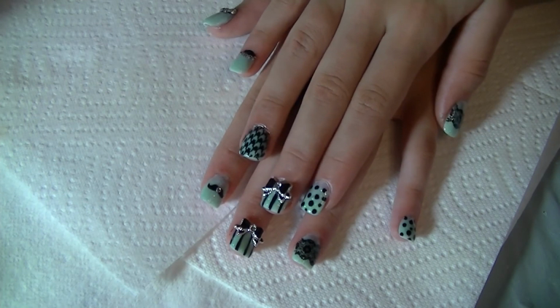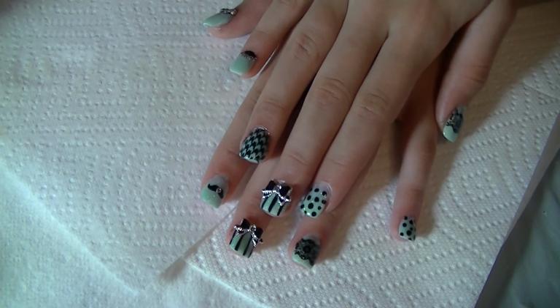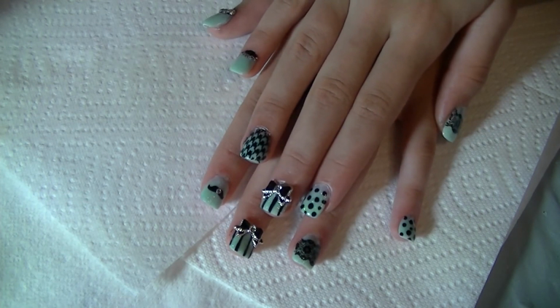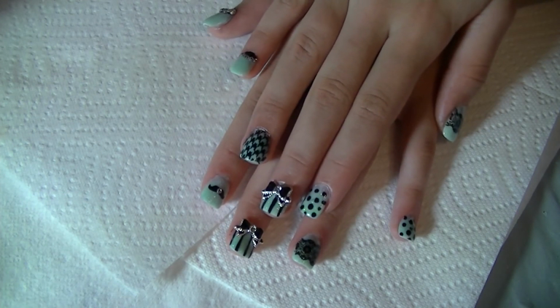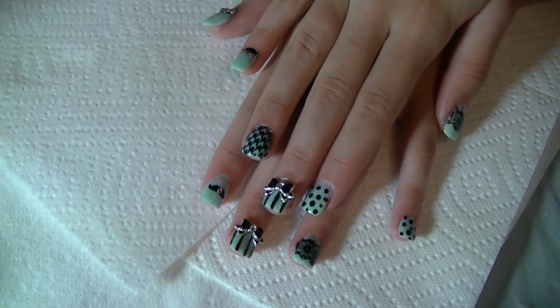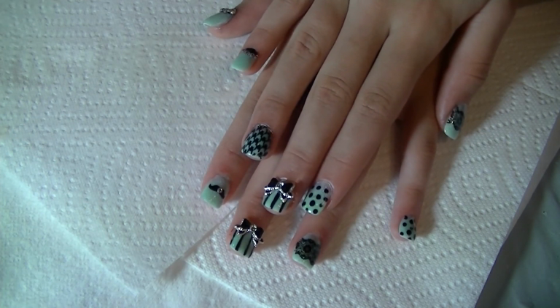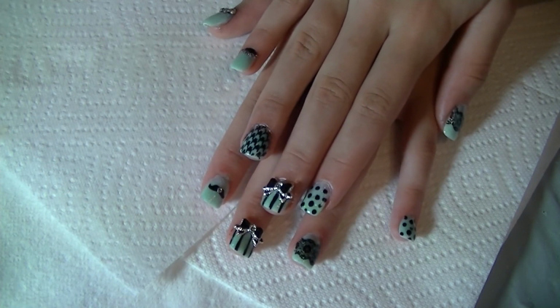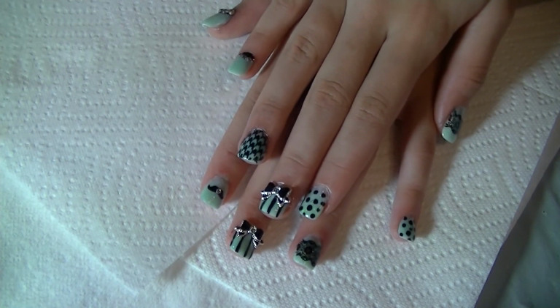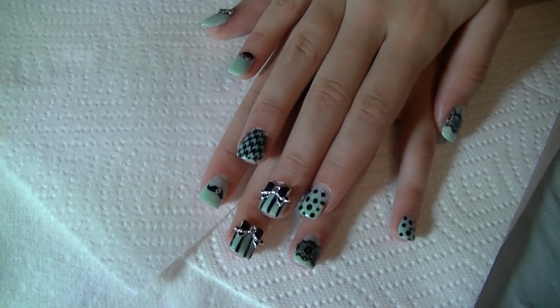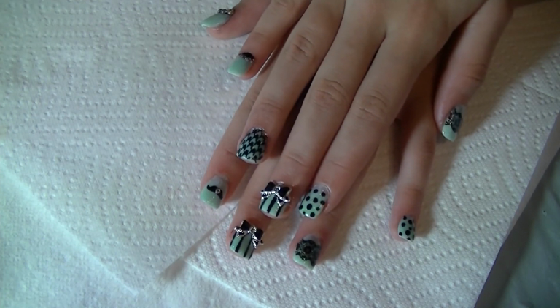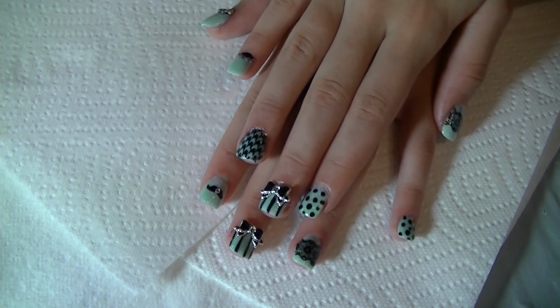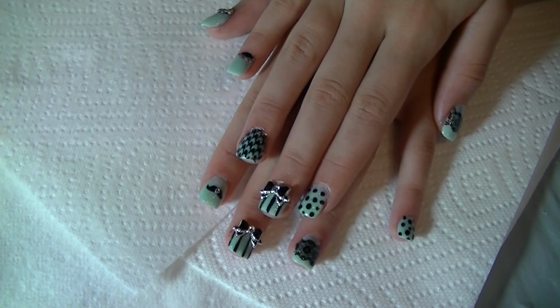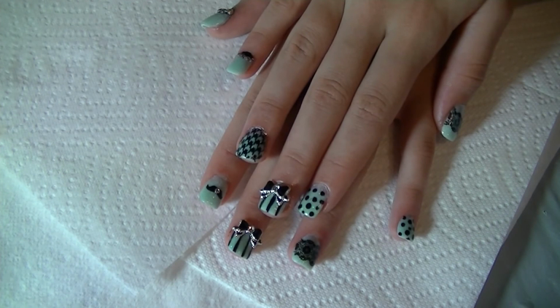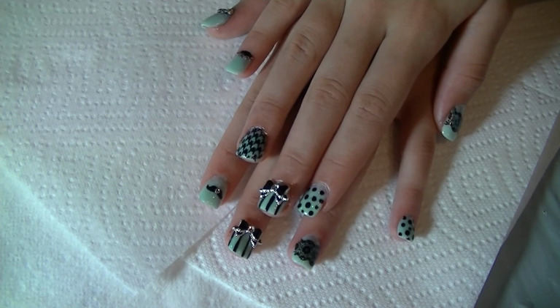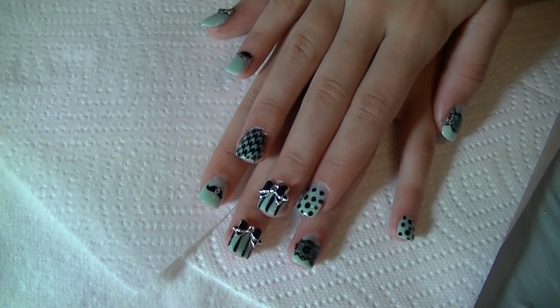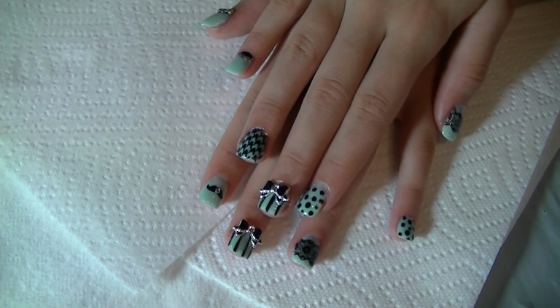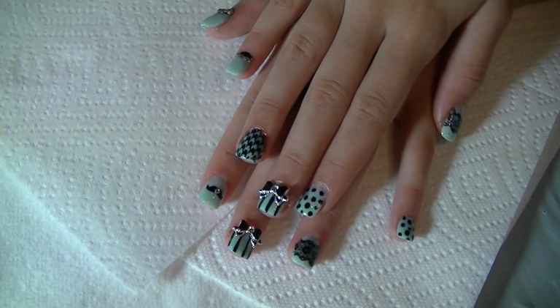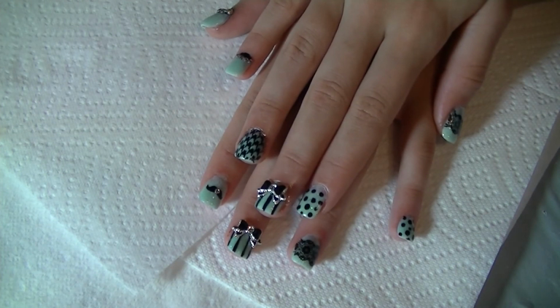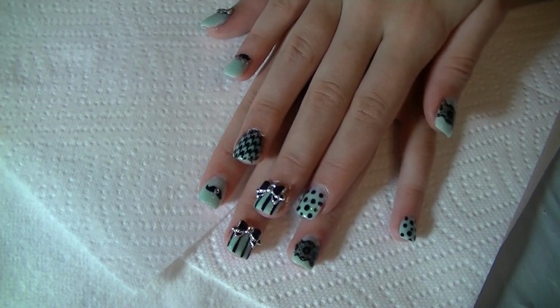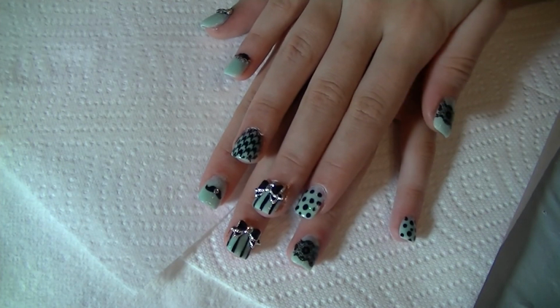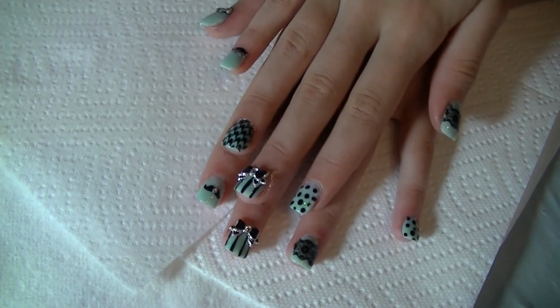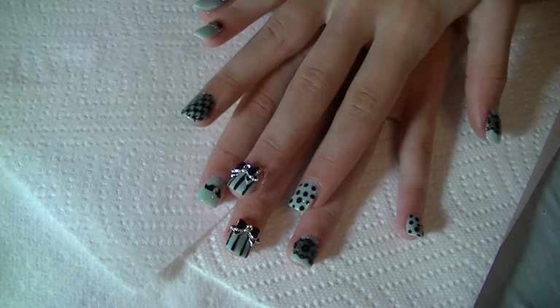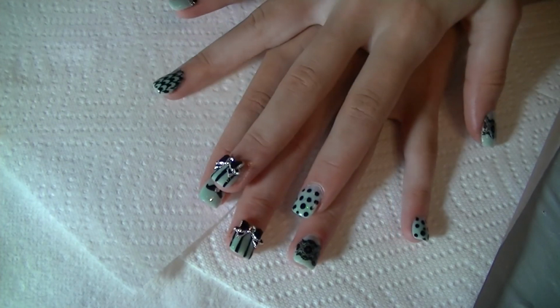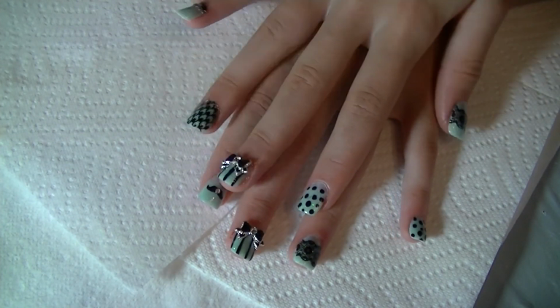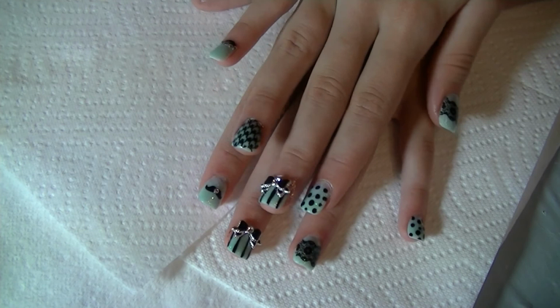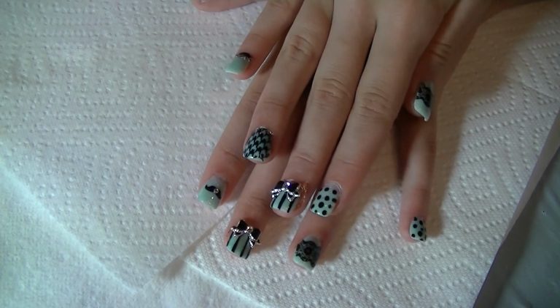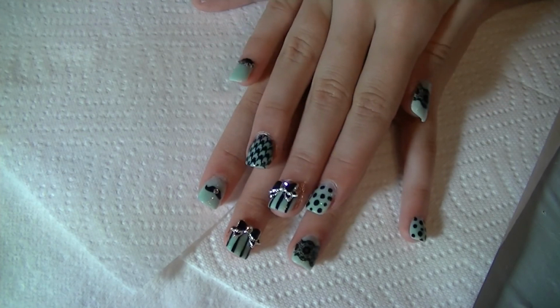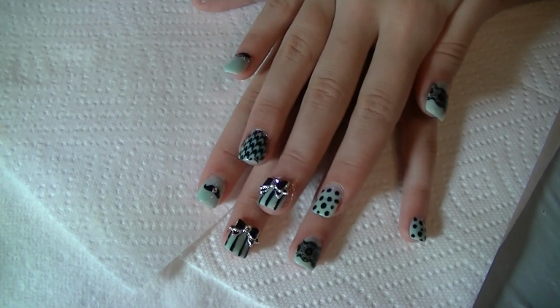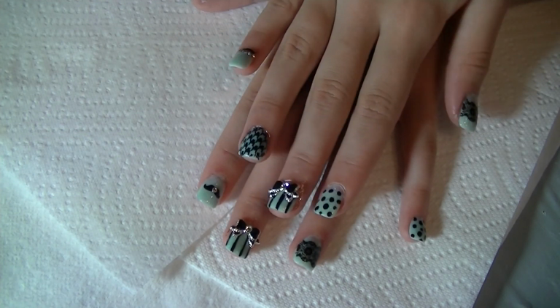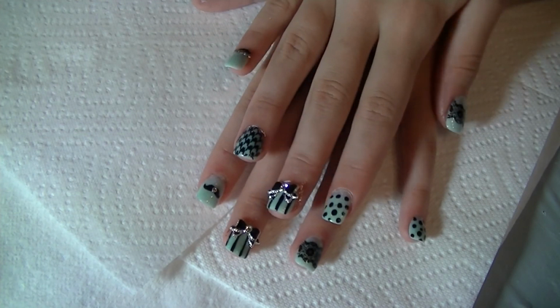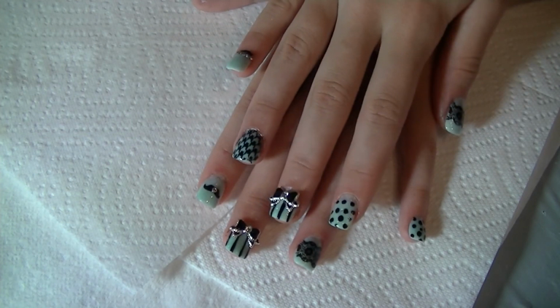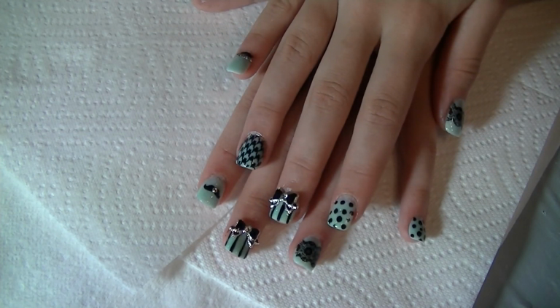Her first set of acrylics! What do you think? They're amazing. Alright everyone, take care and I'll see you on the next video. Bye bye!